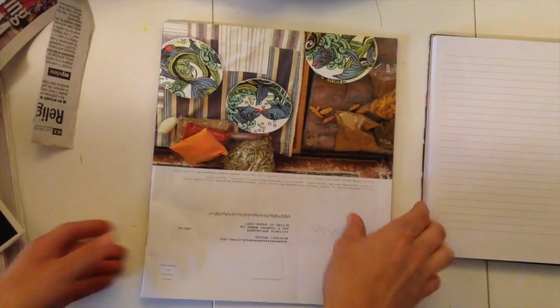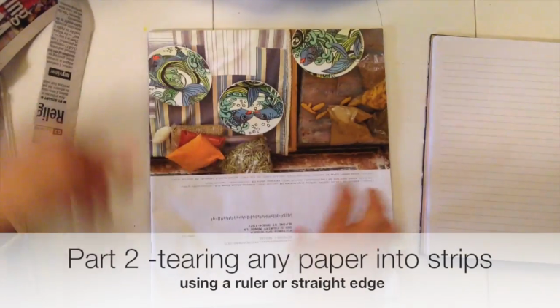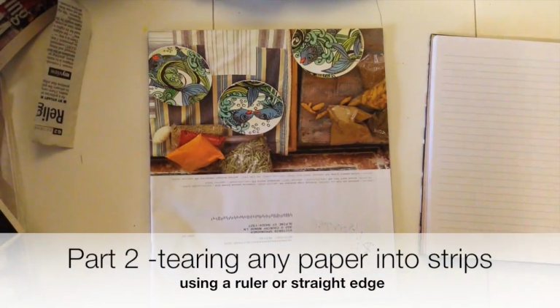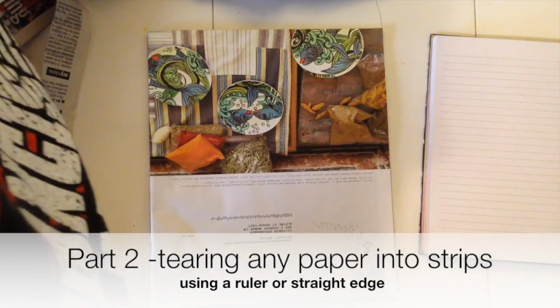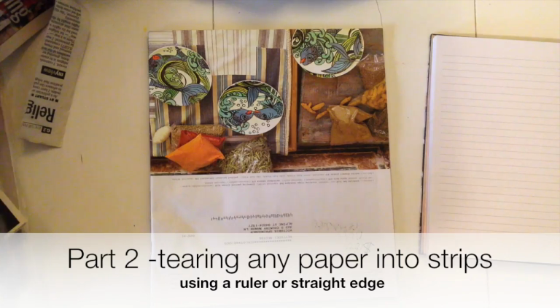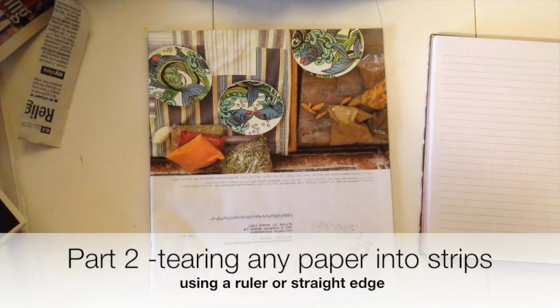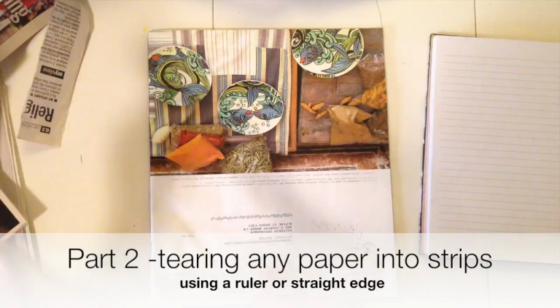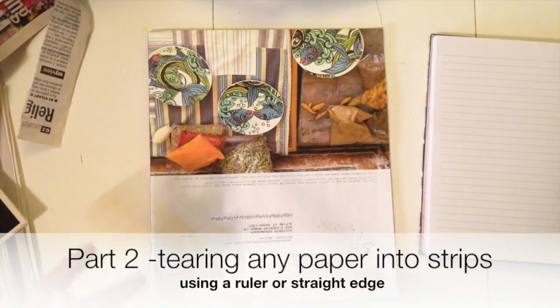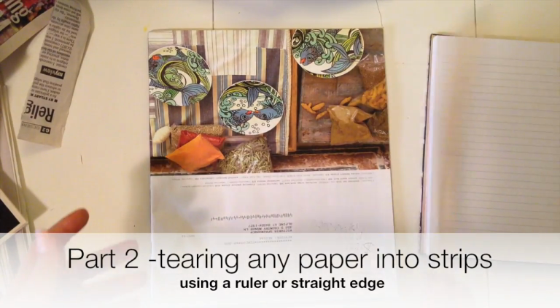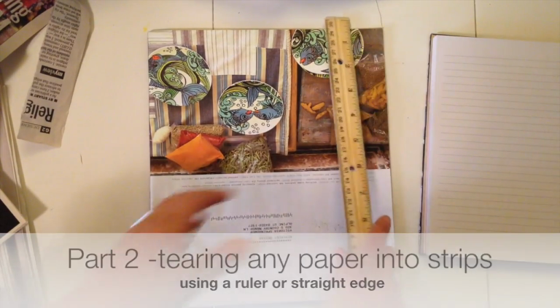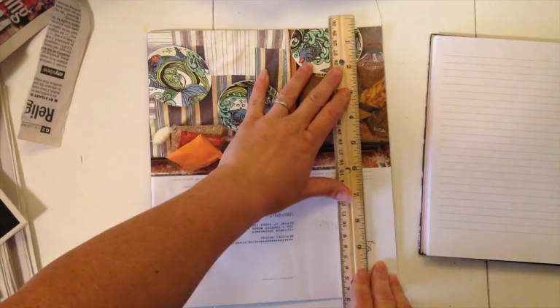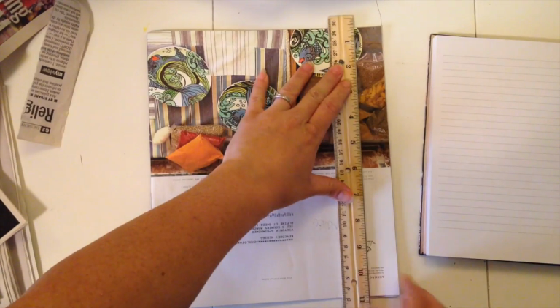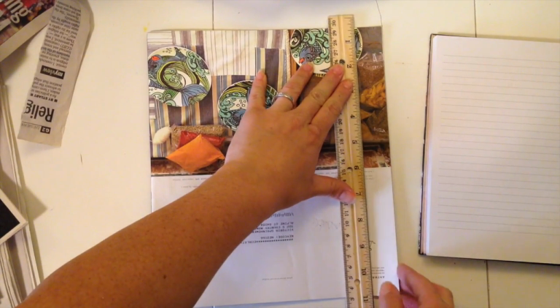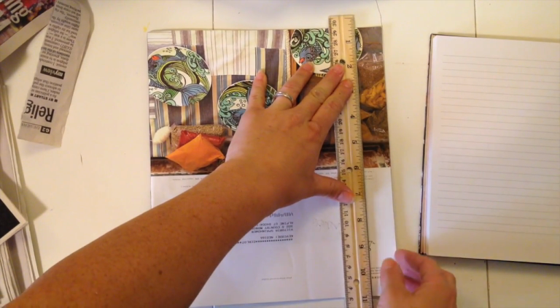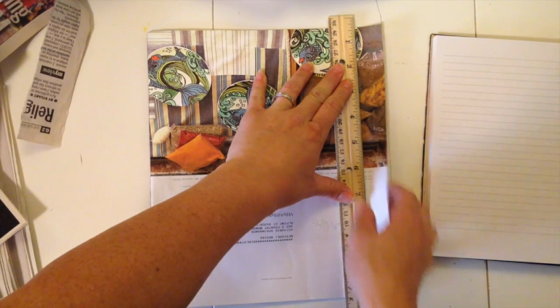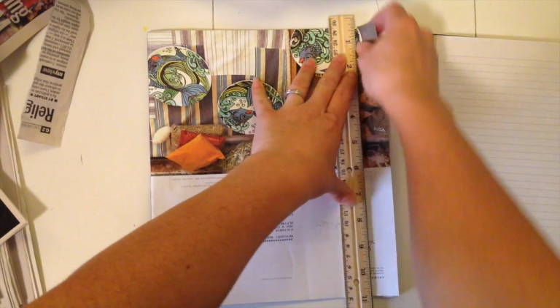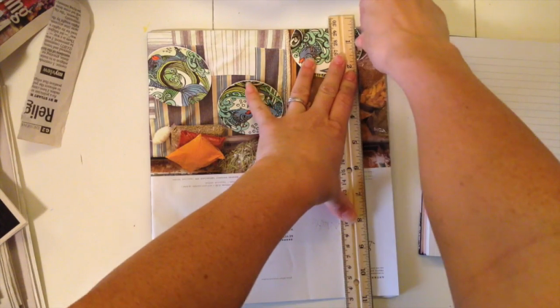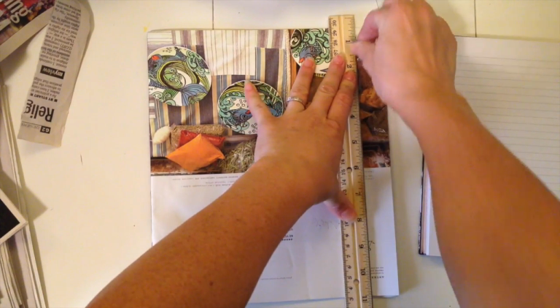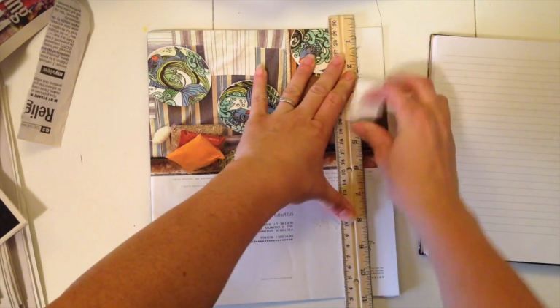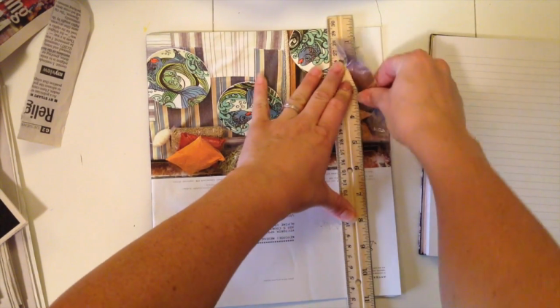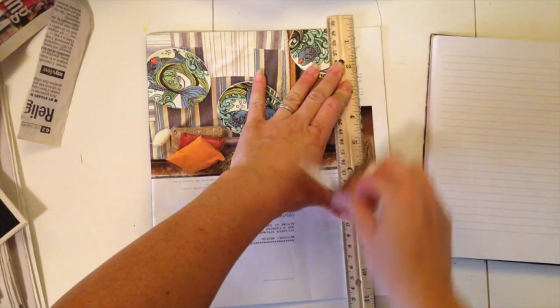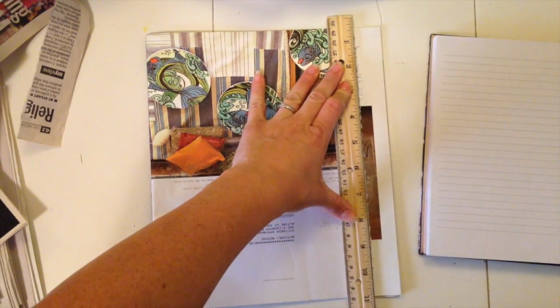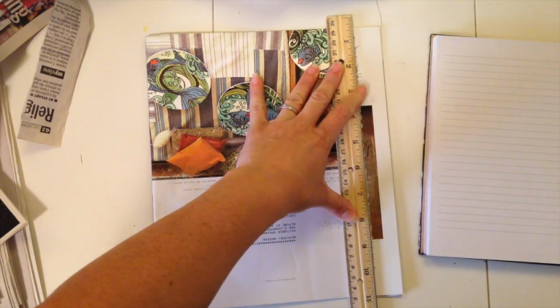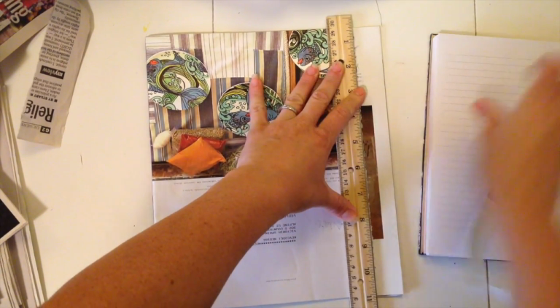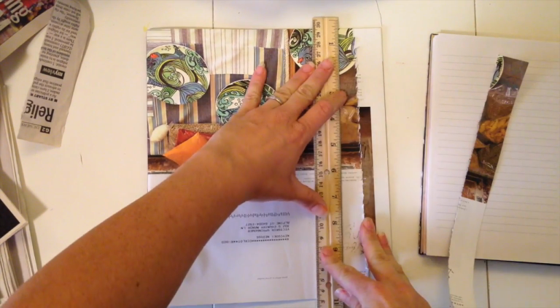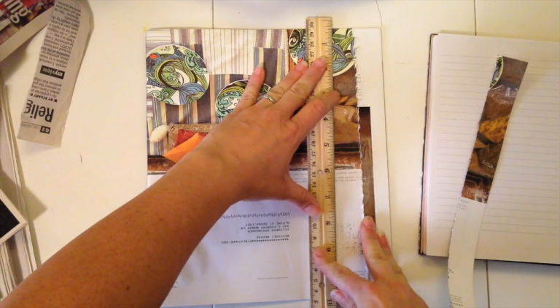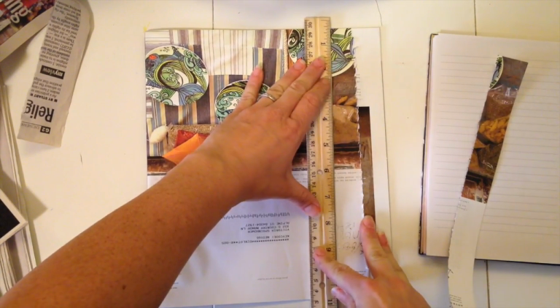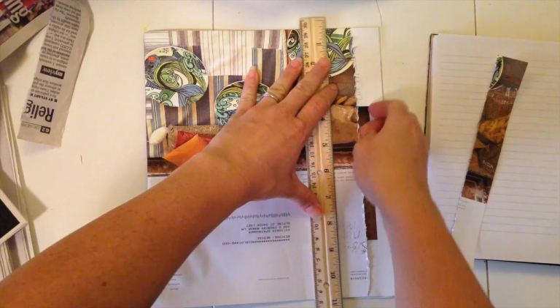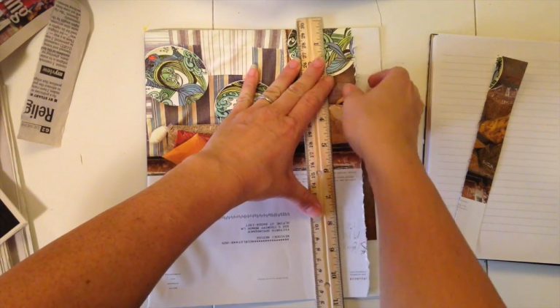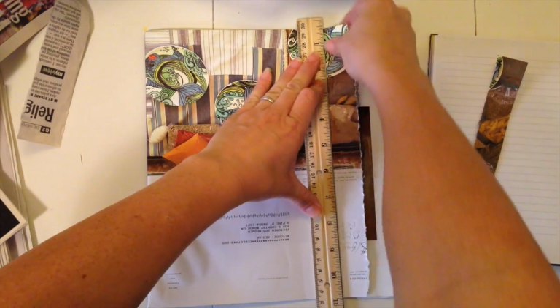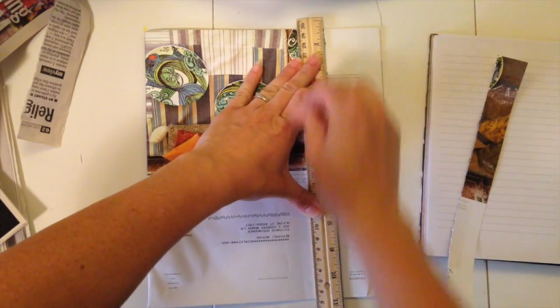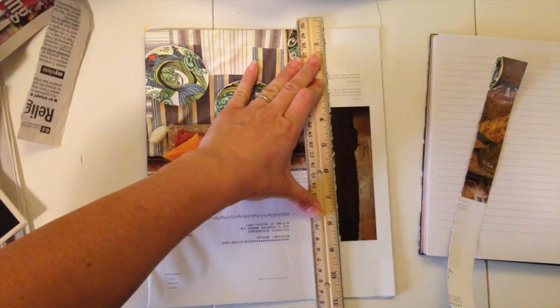If you're going to be using magazine pages or notebook paper for your paper mache project, here's a really easy way to make it into strips. Just grab two sheets, hold the ruler against it, and tear it. The ruler should keep it in a fairly straight line.